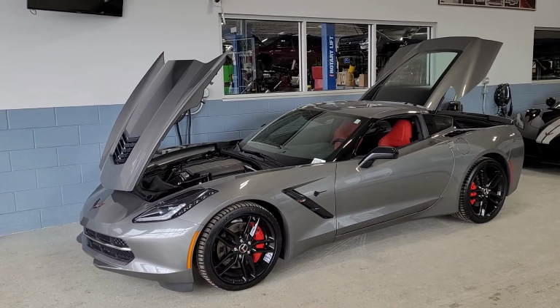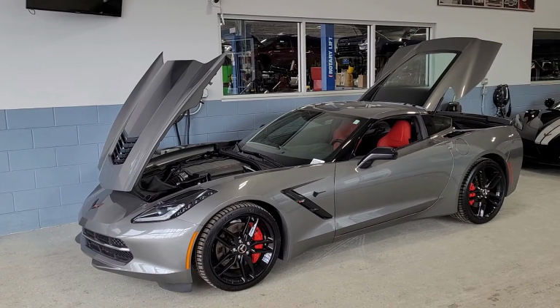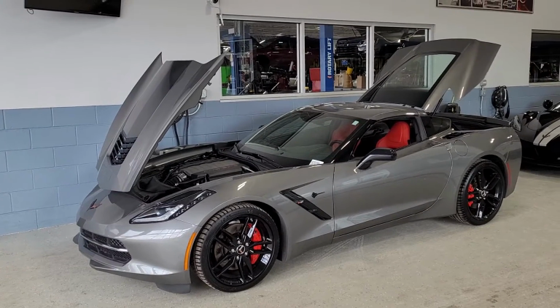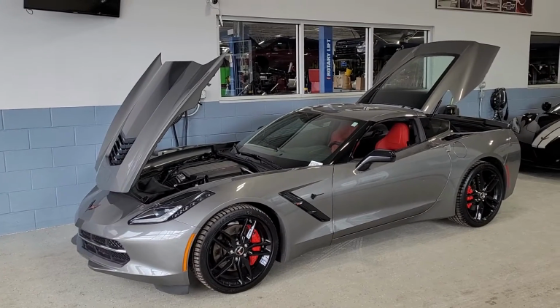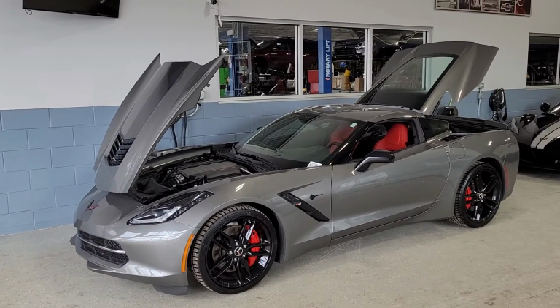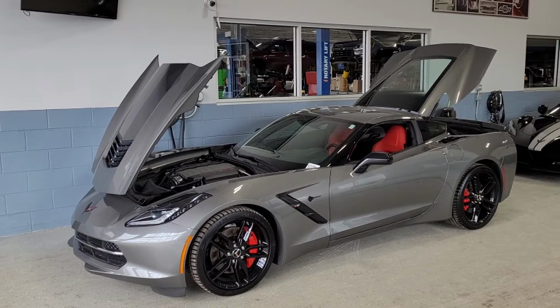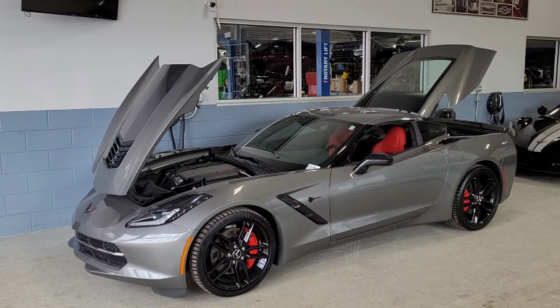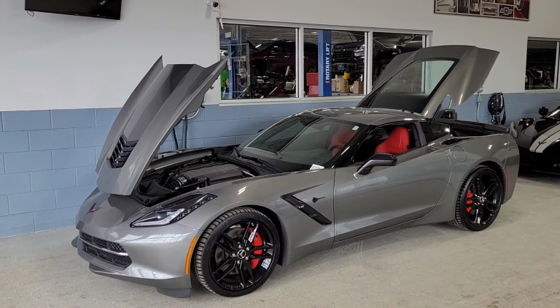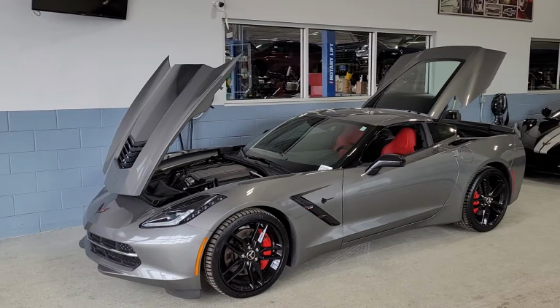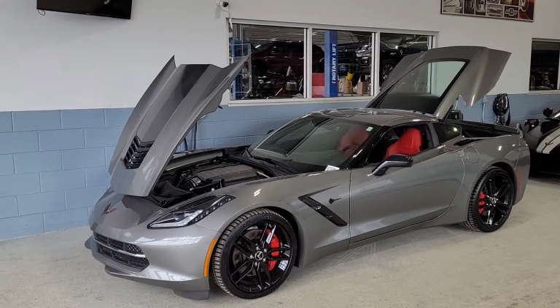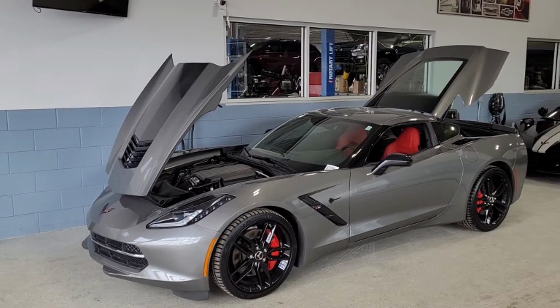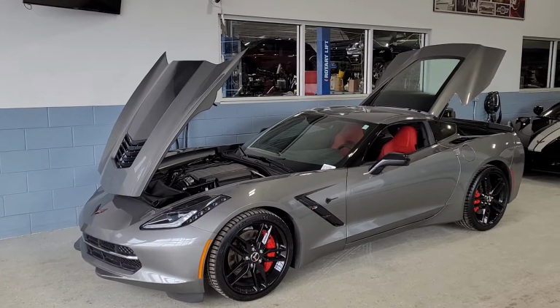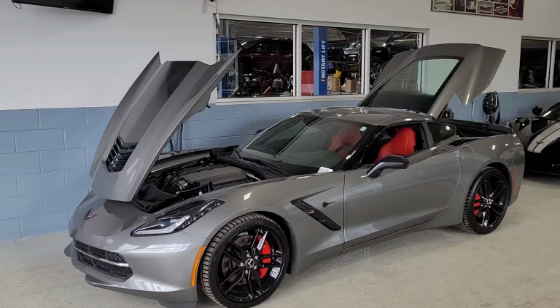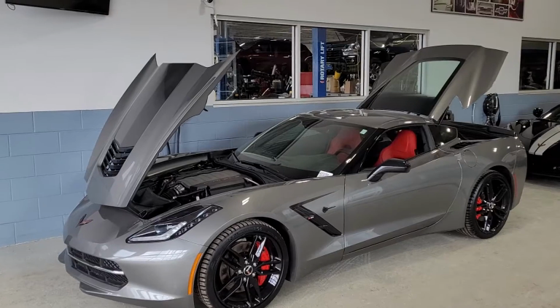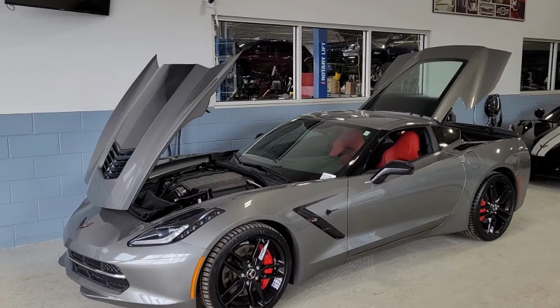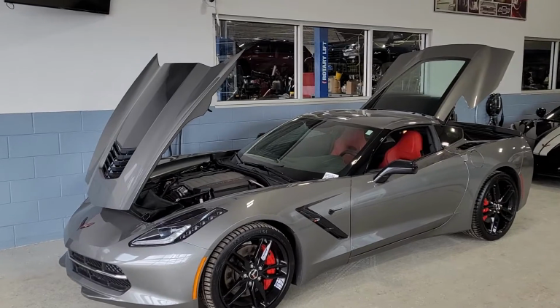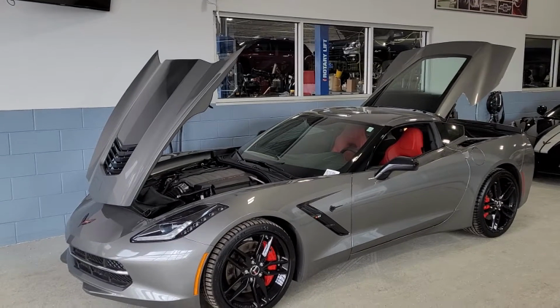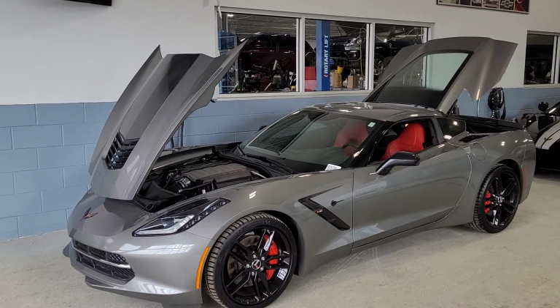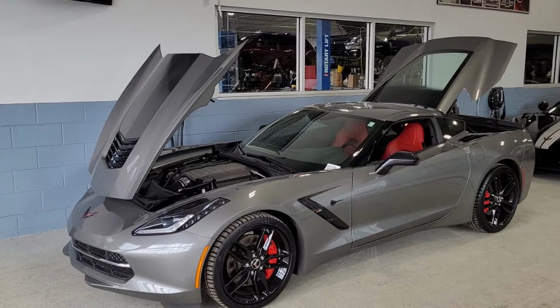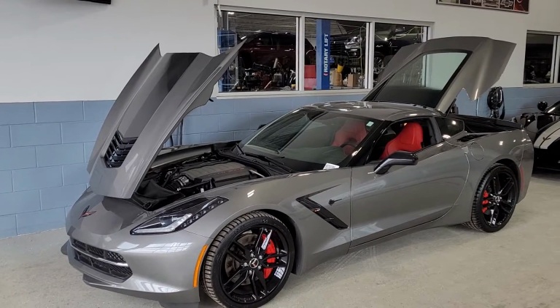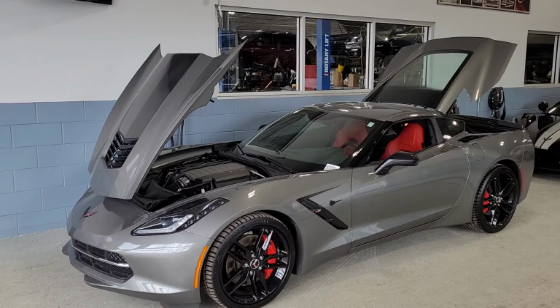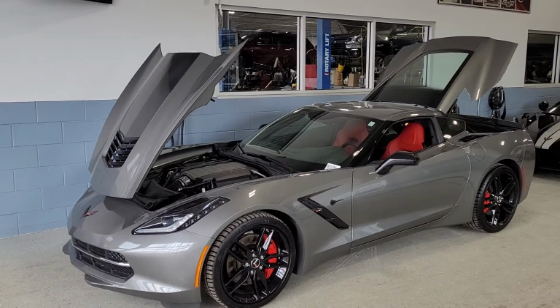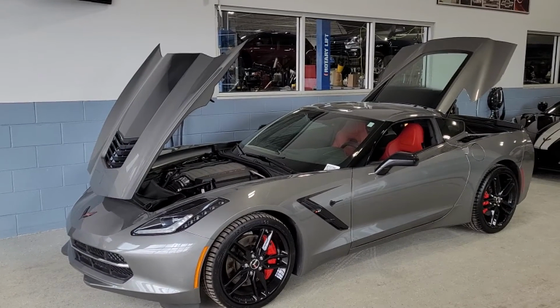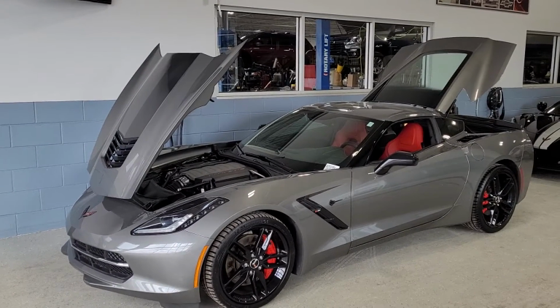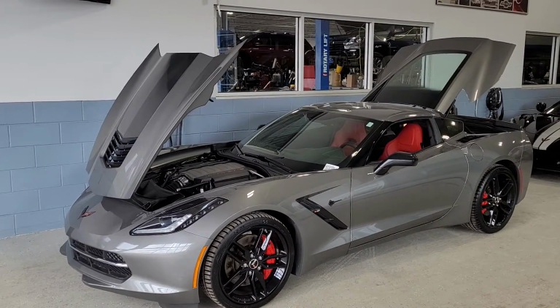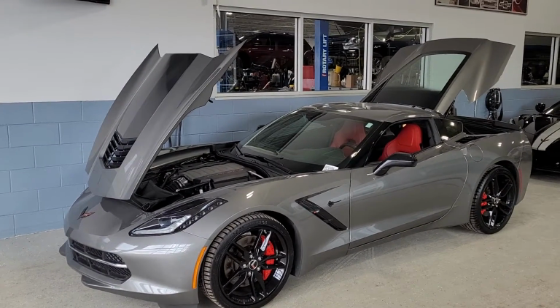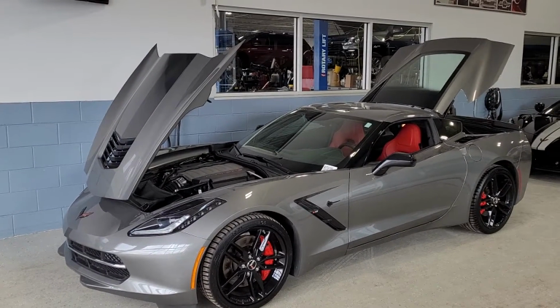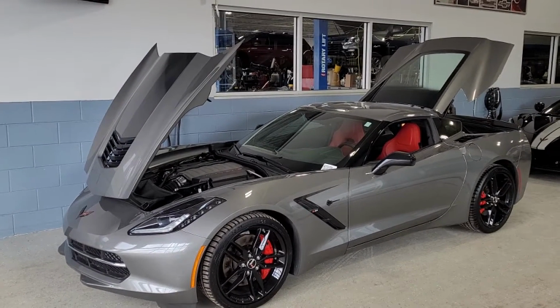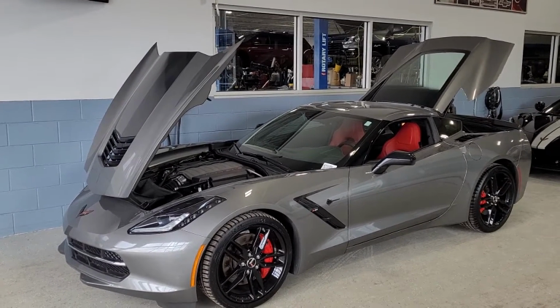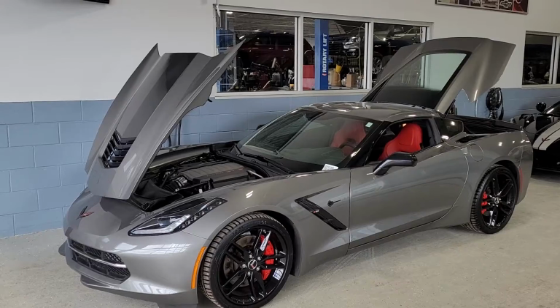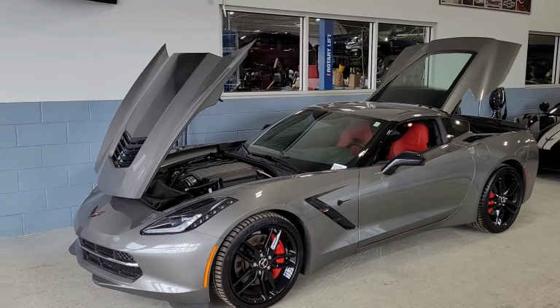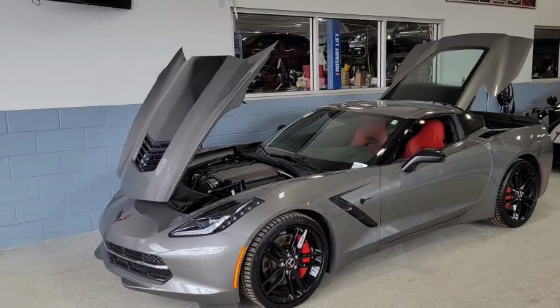Hello Kevin, how you doing? Mike Malloy here at Wheeling, Illinois coming to you with the 2015 1LT Z51 Stingray.